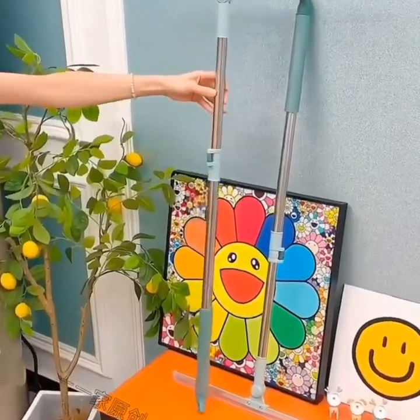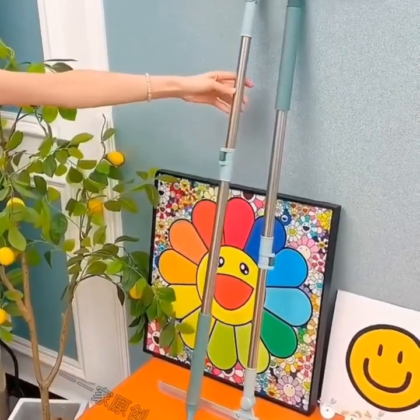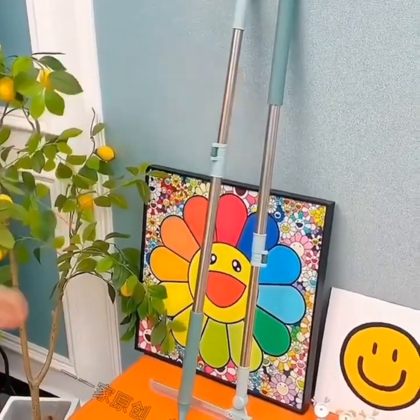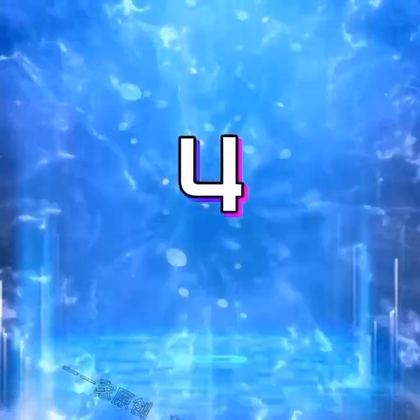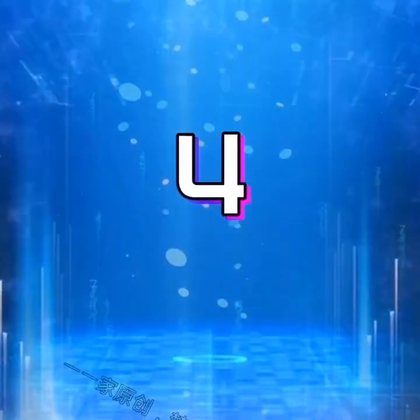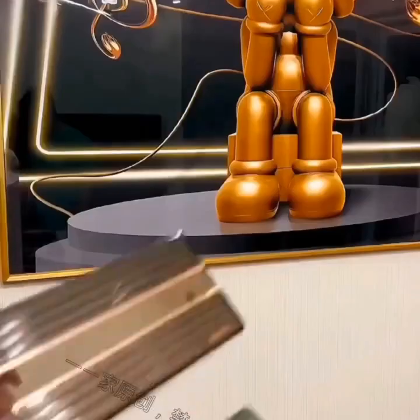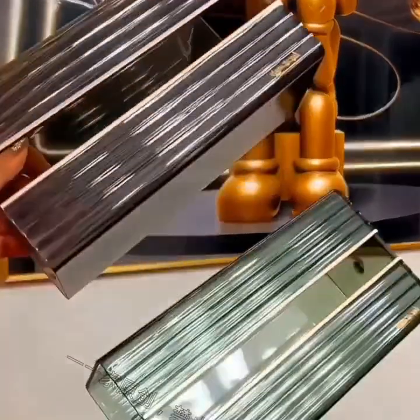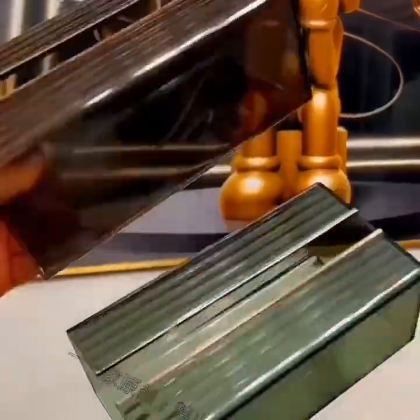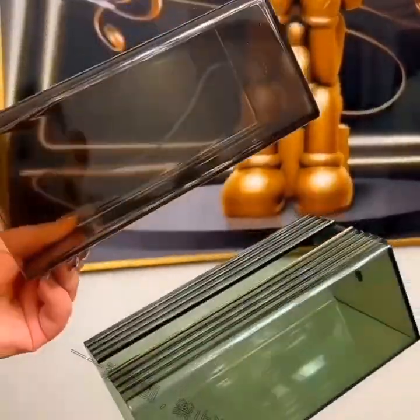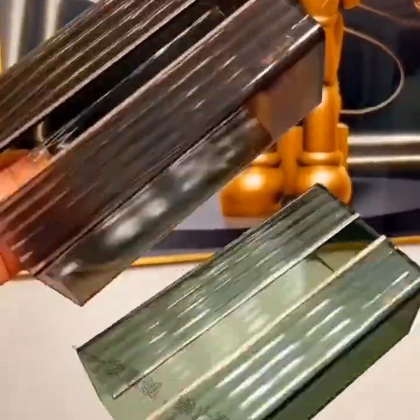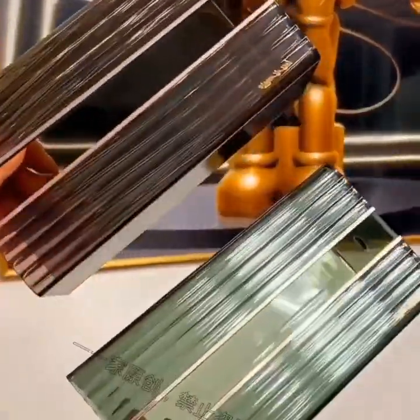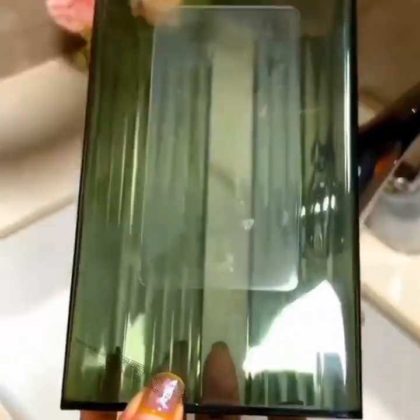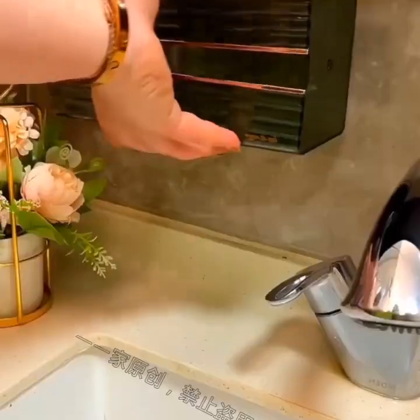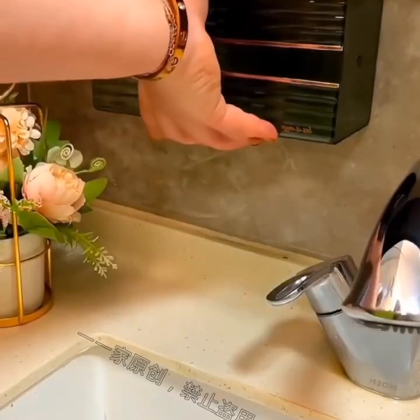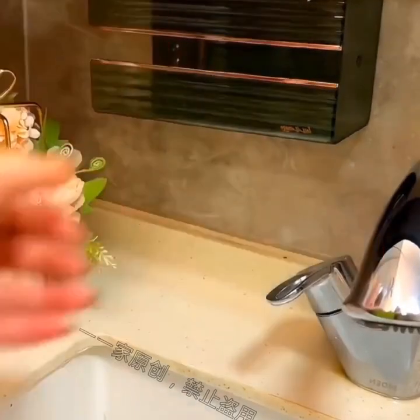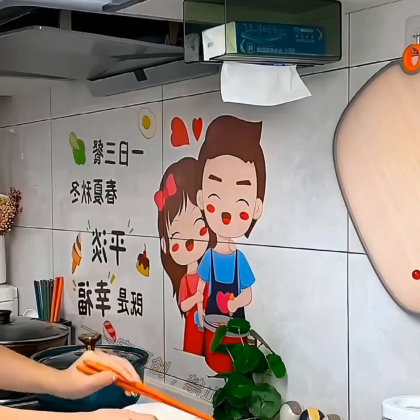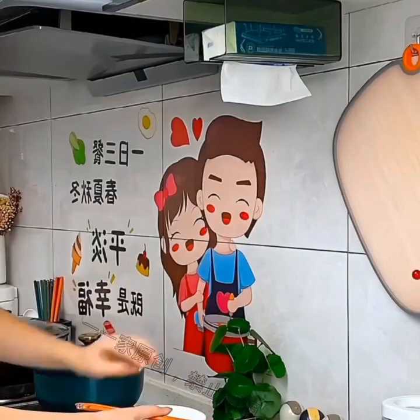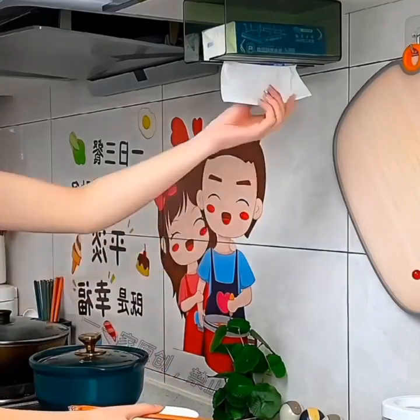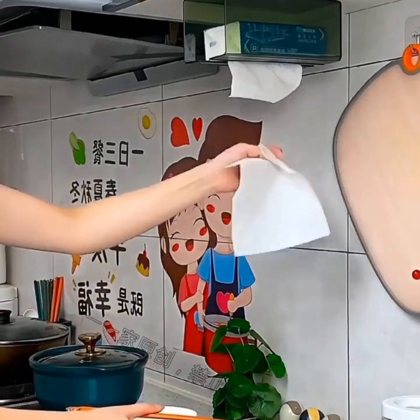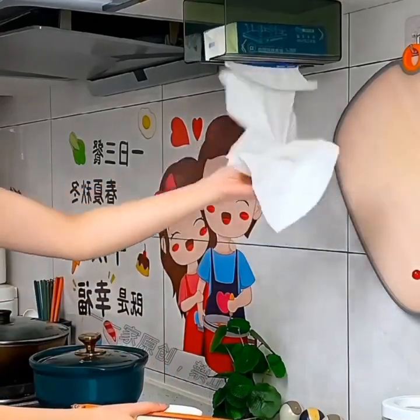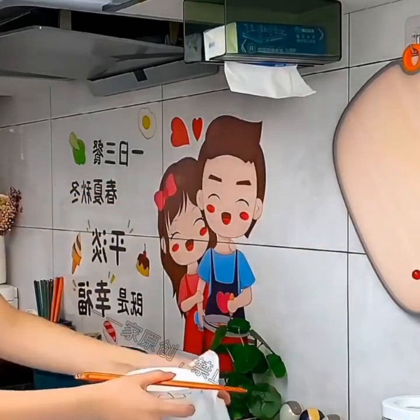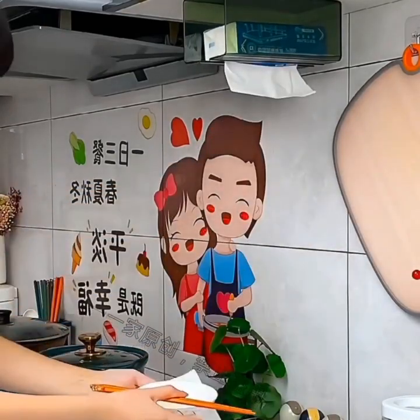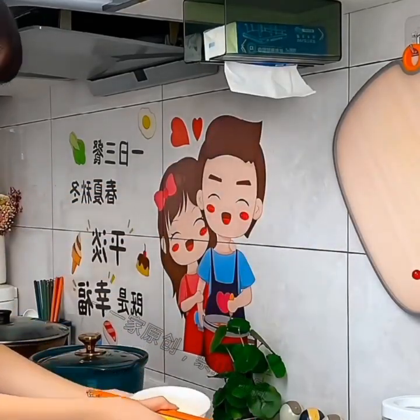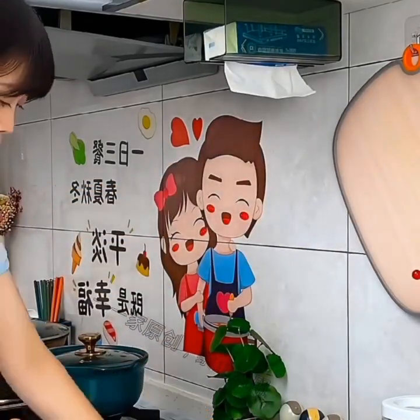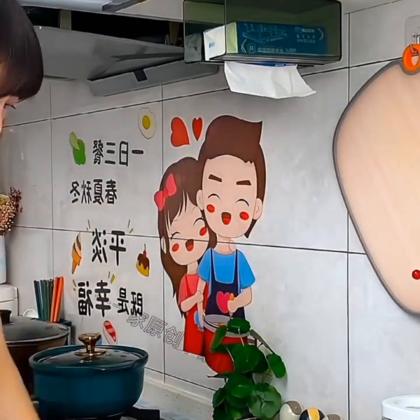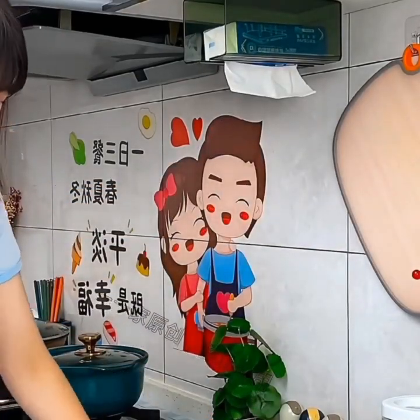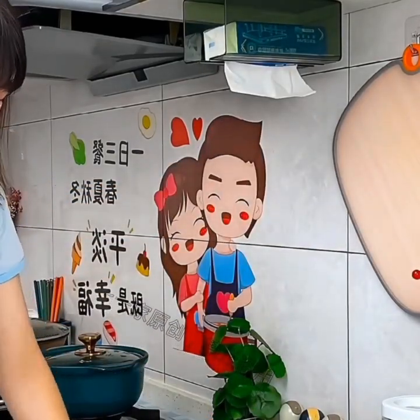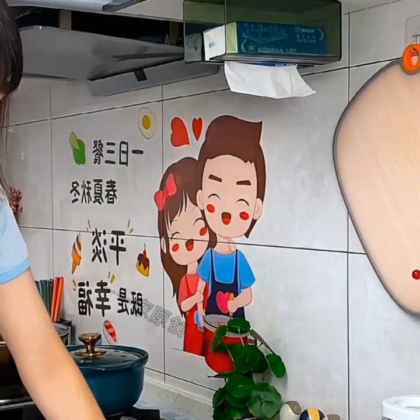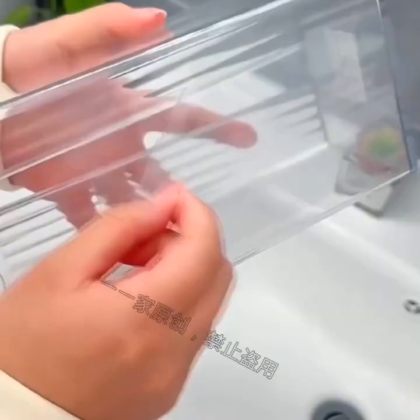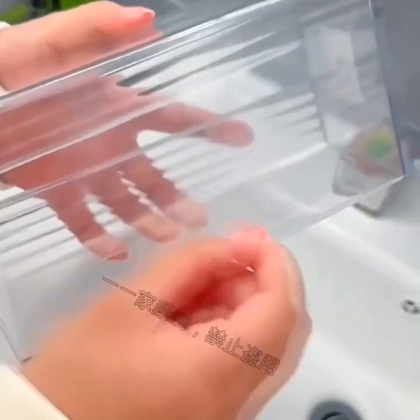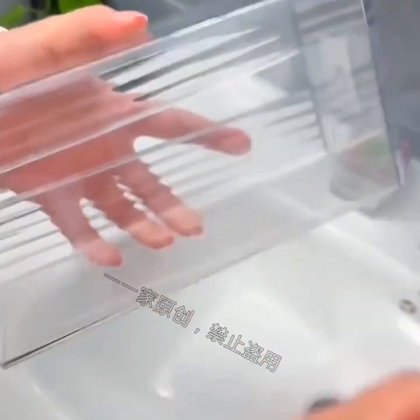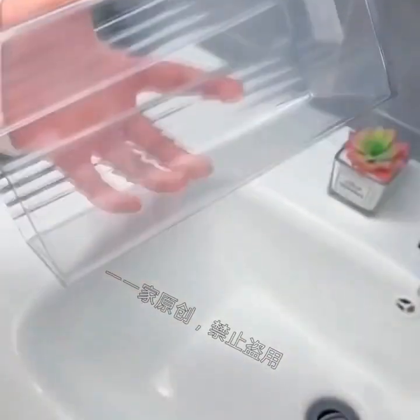For those who love to bake, a smart baking scale is a must-have gadget. These scales can measure your ingredients to the exact gram and can even offer recipe suggestions based on what you have on hand.